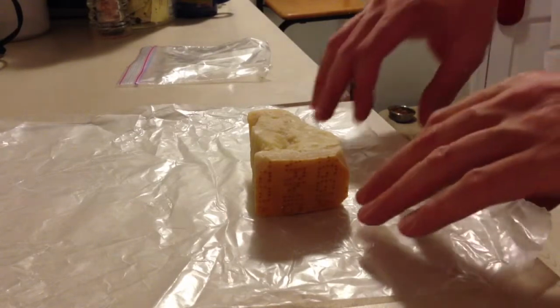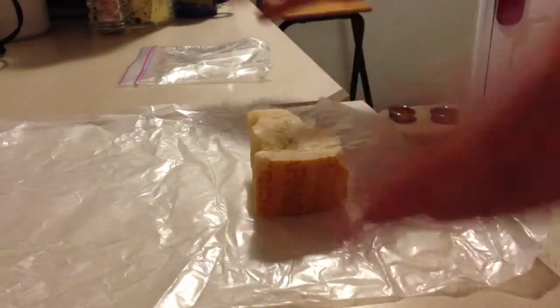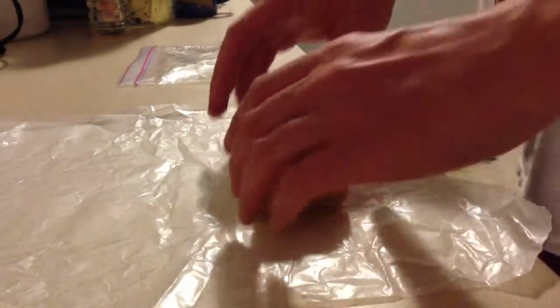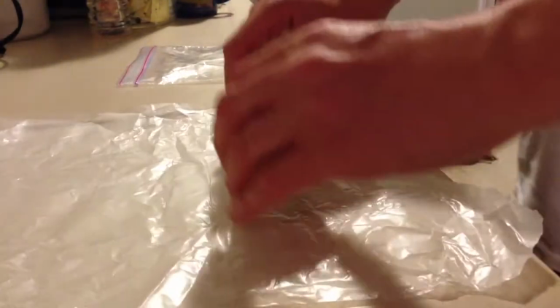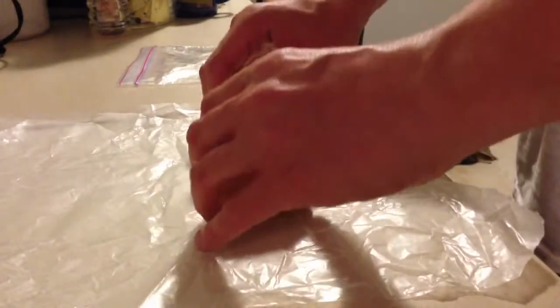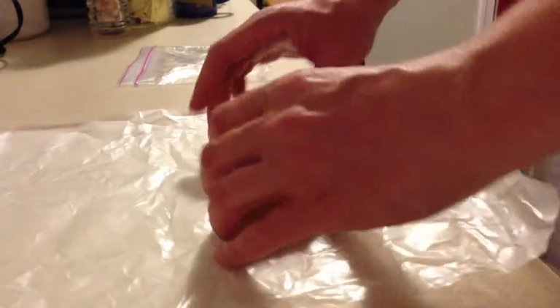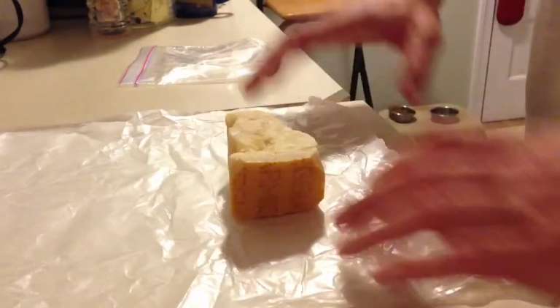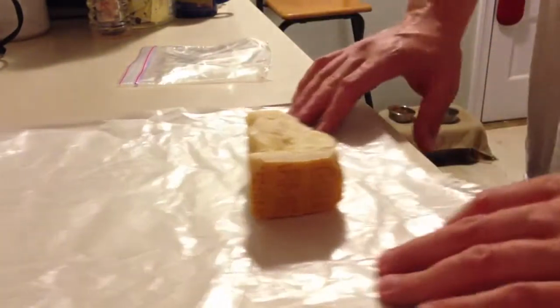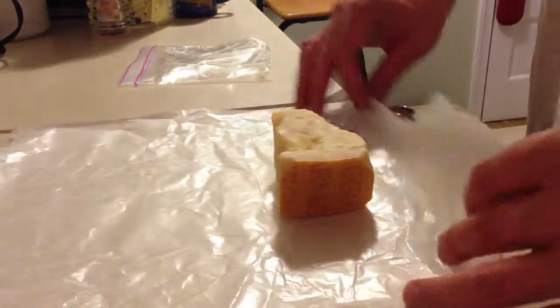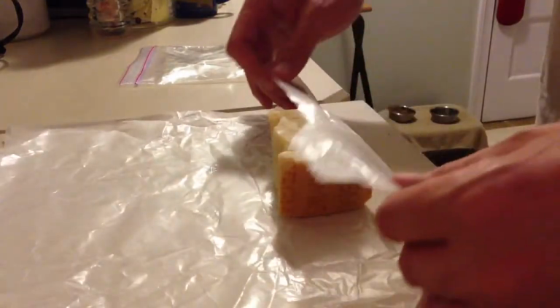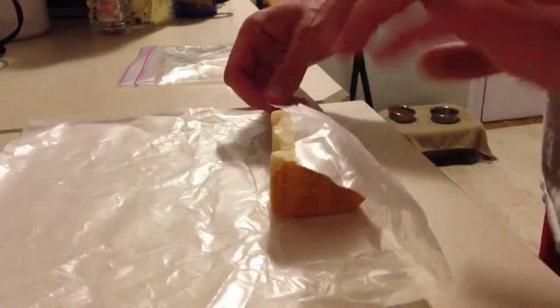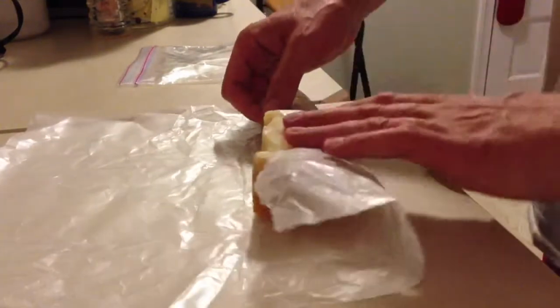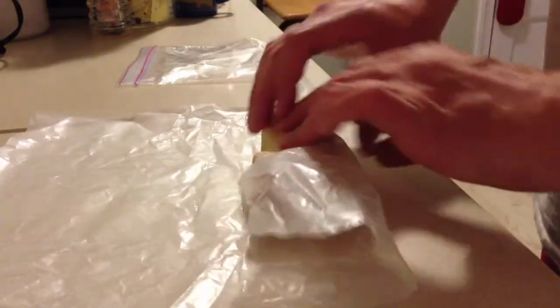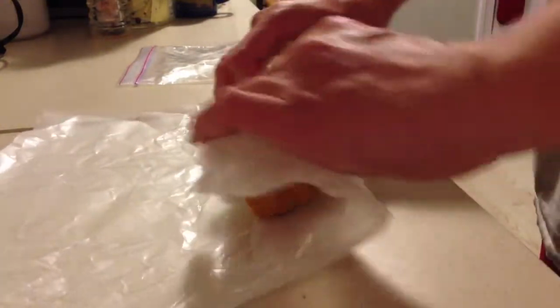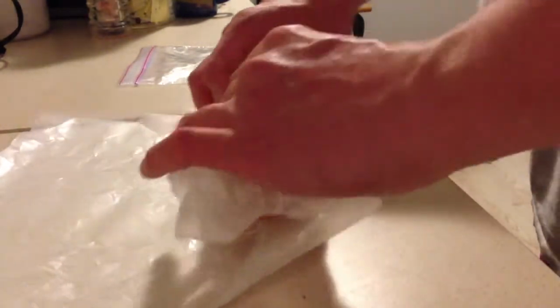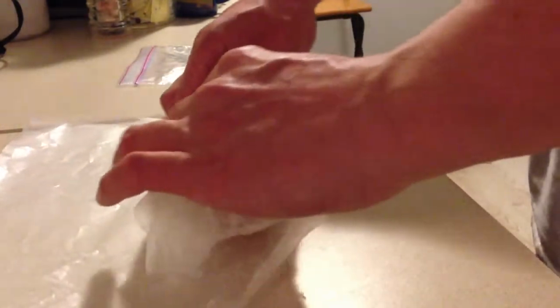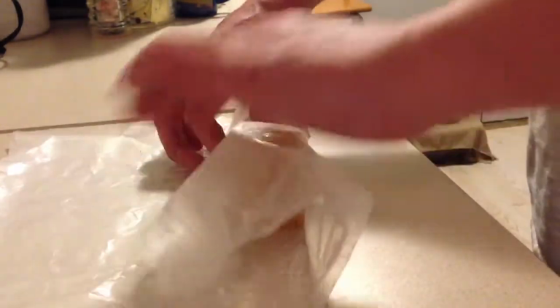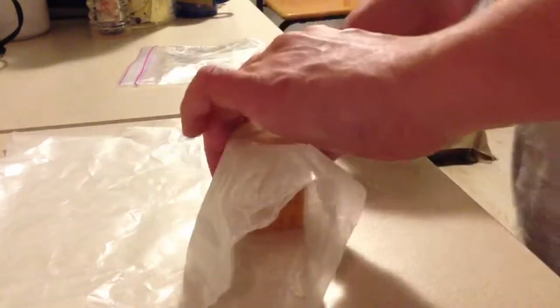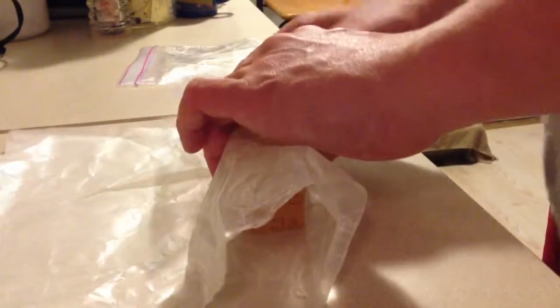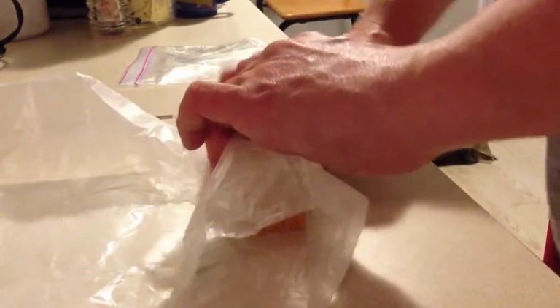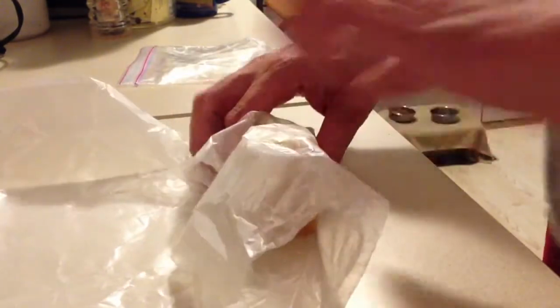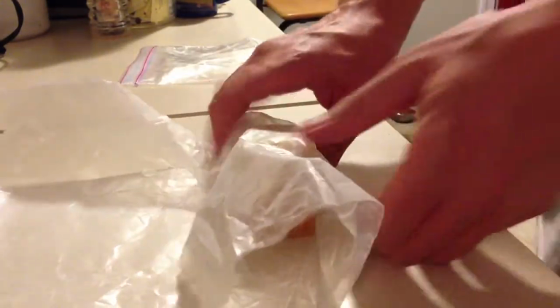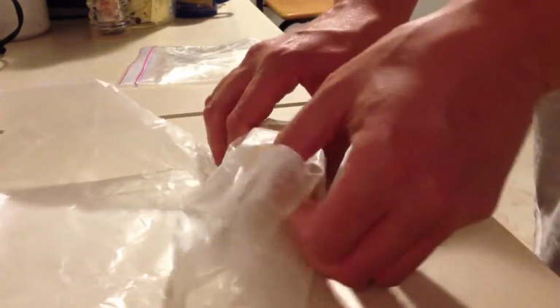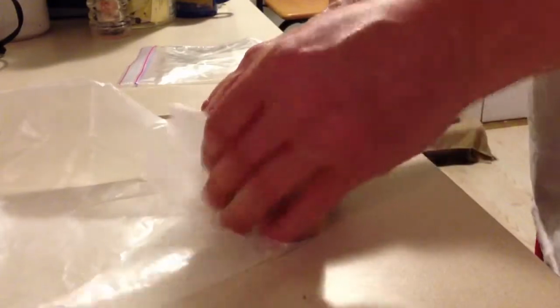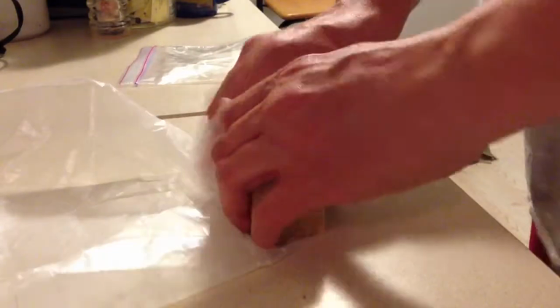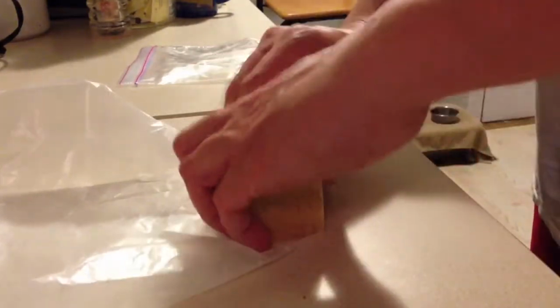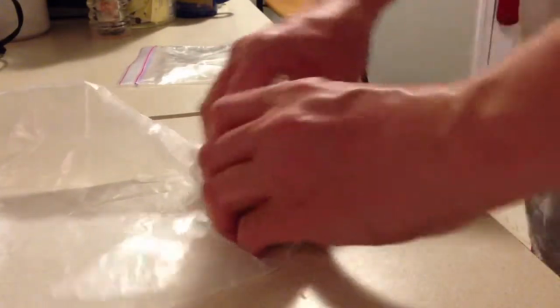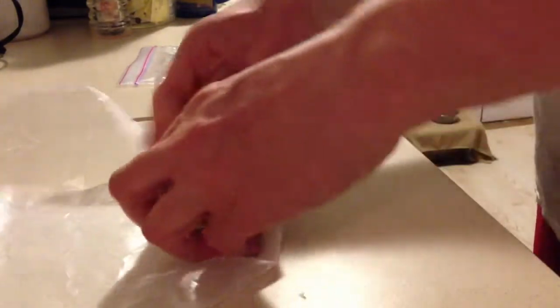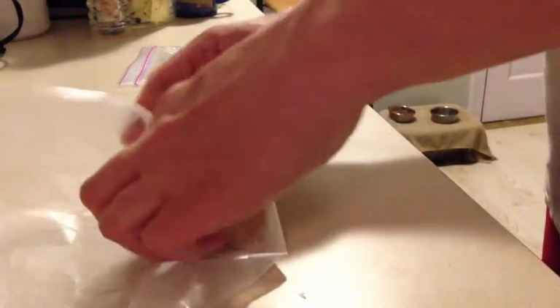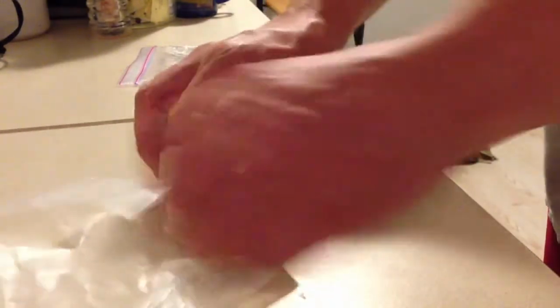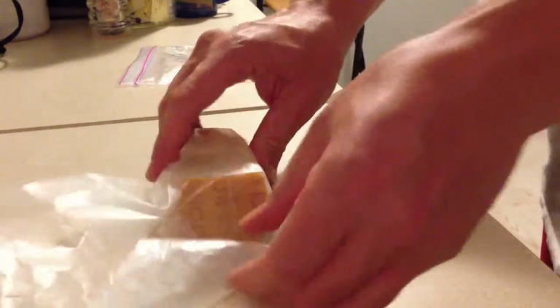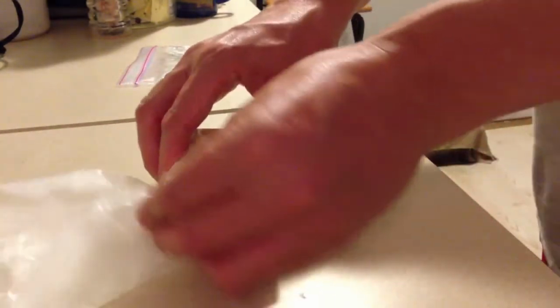So what you're going to do is lay your cheese on your paper and wrap it up almost like you're wrapping a present — nice and tight in the wax paper.